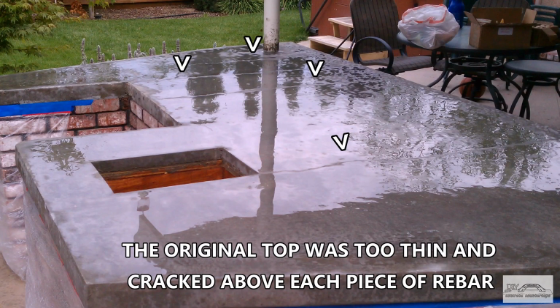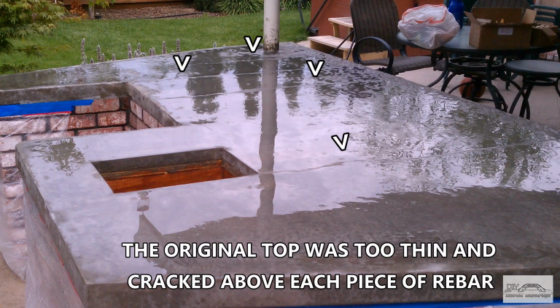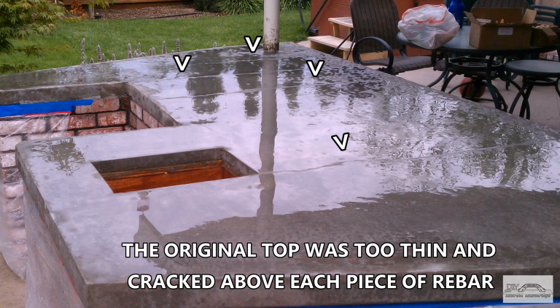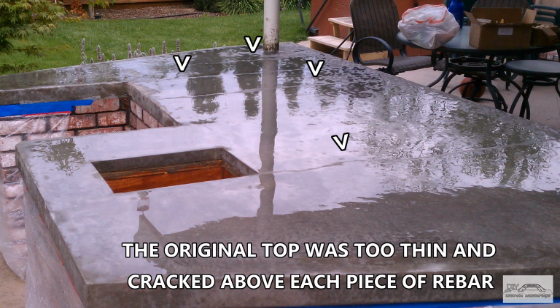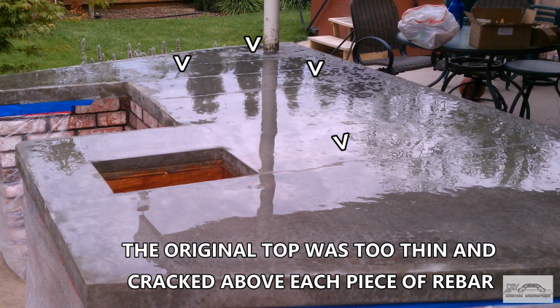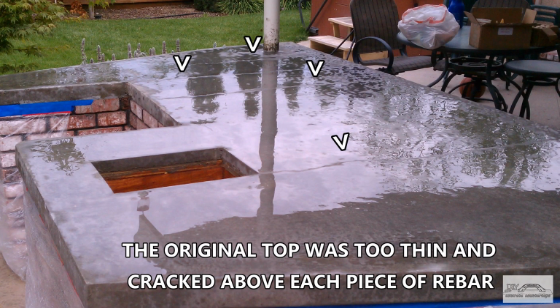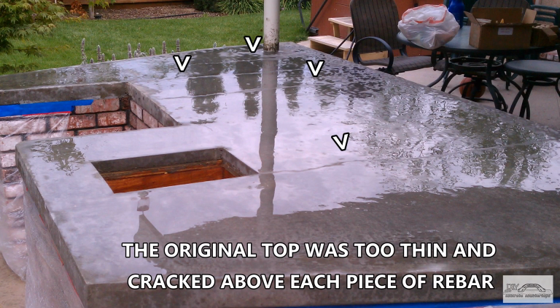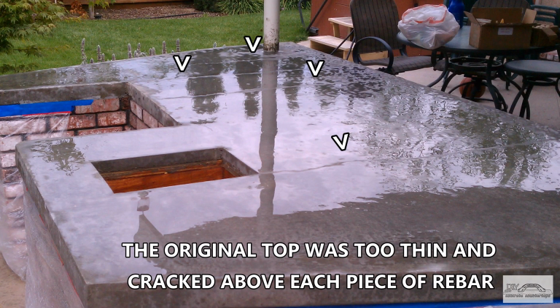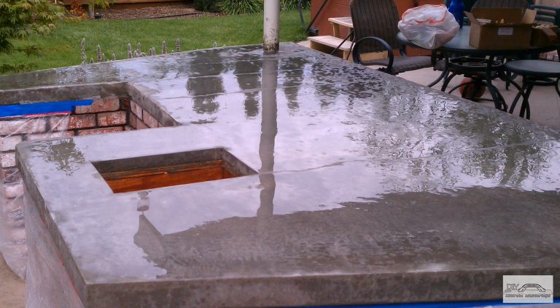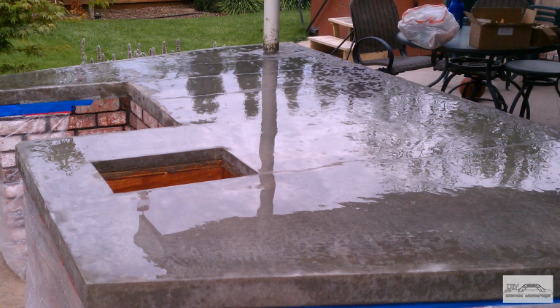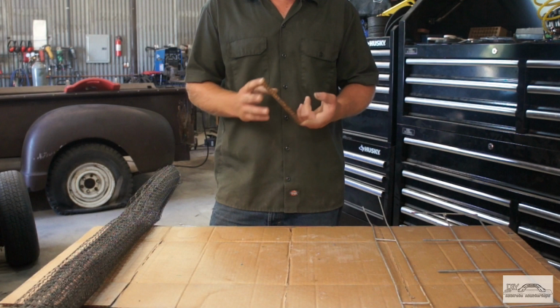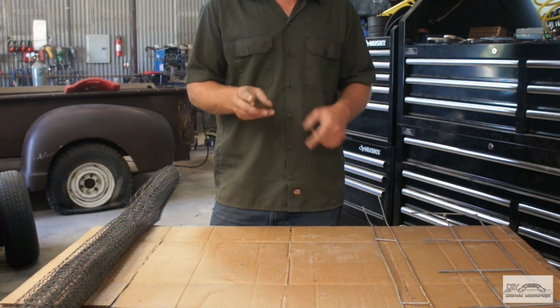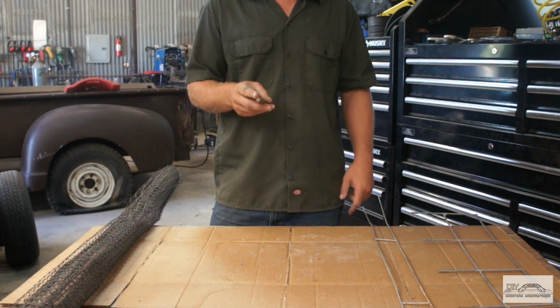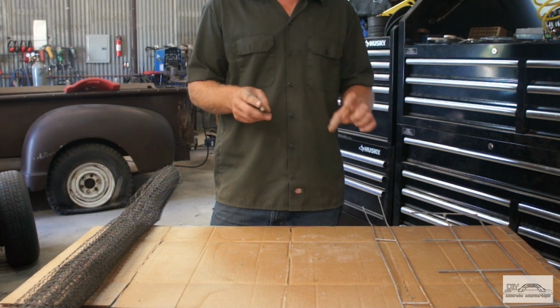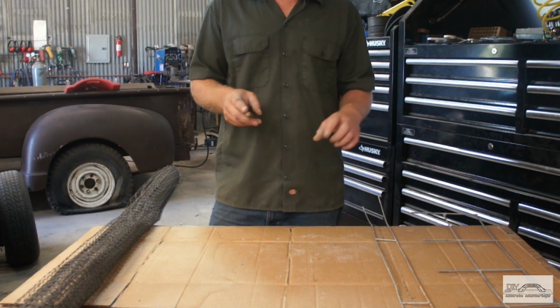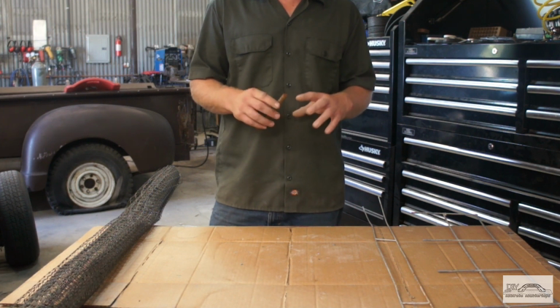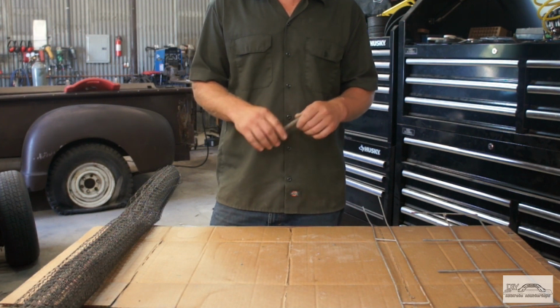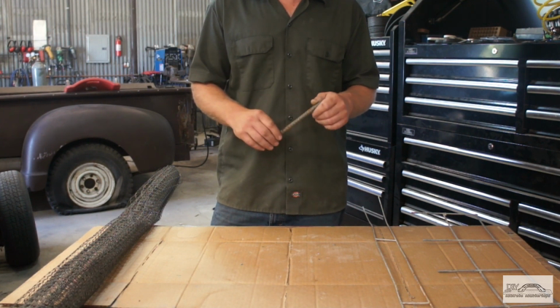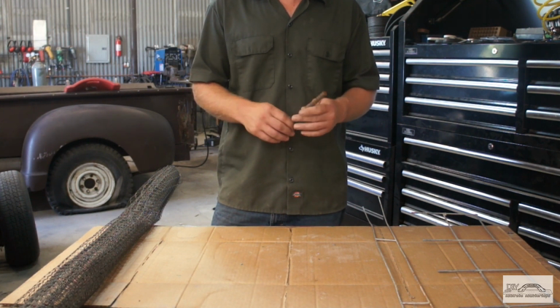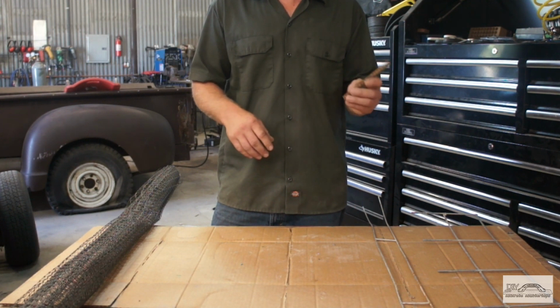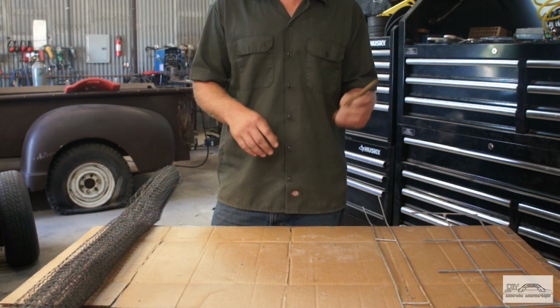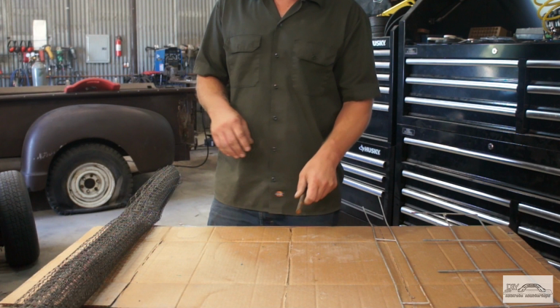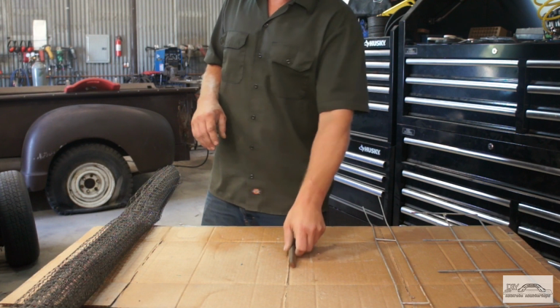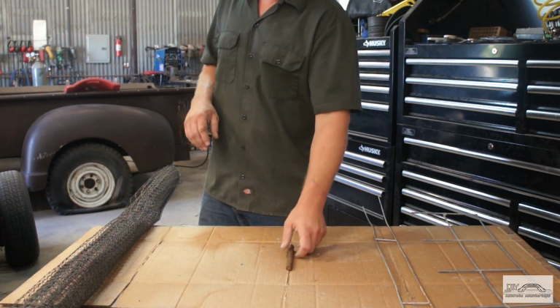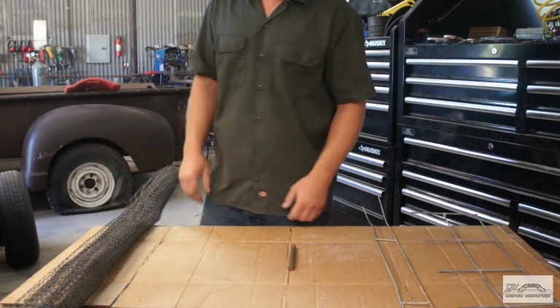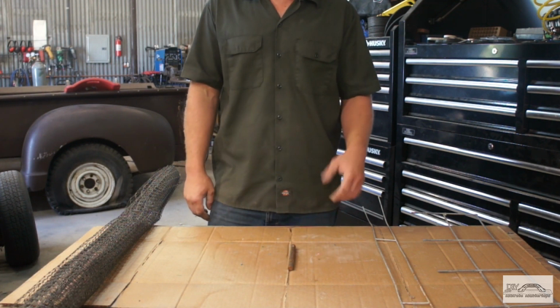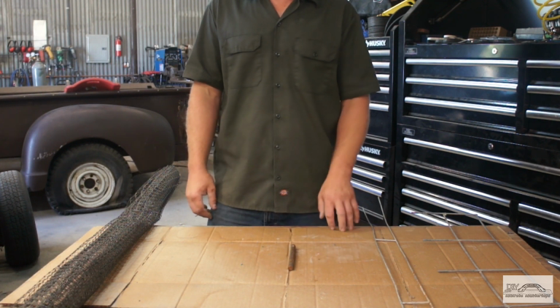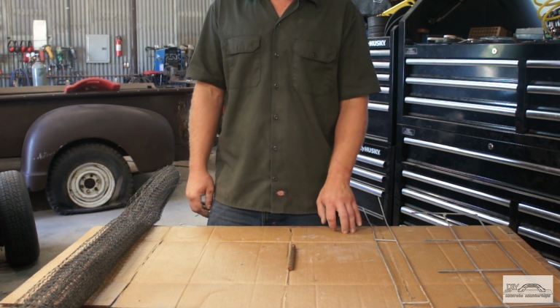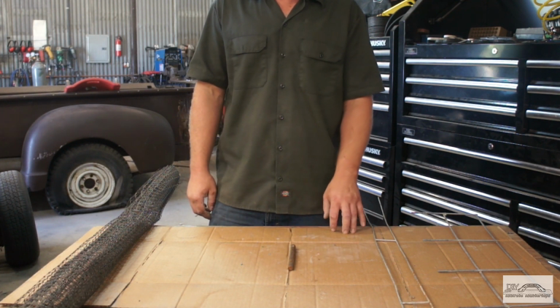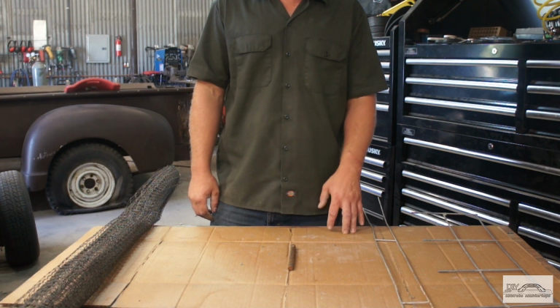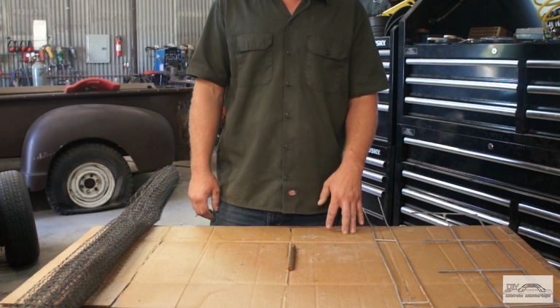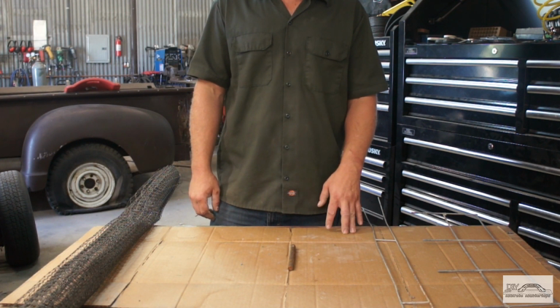Rebar does have its place in thicker tops, large cantilevers, and other special-circumstance pieces like that. It can be a bit cumbersome — it comes in 20-foot lengths and is a little tough to bend. Typically, for a 2-inch countertop or less, I wouldn't use it.